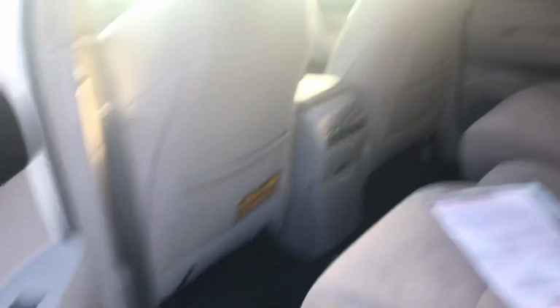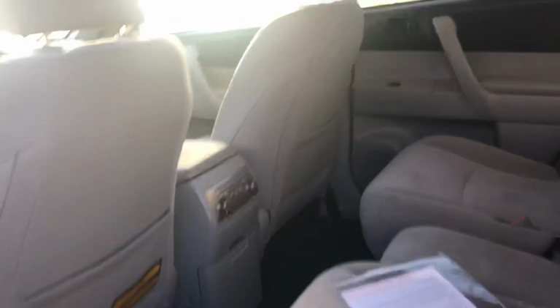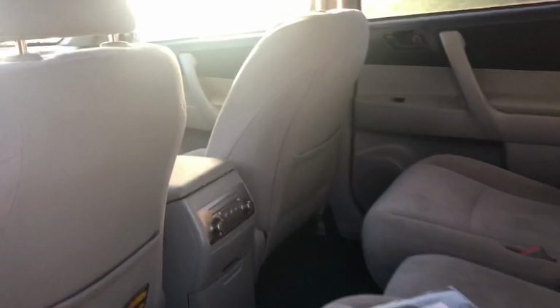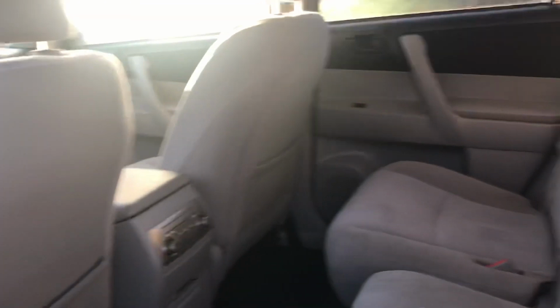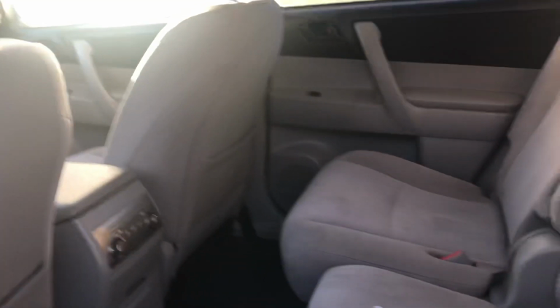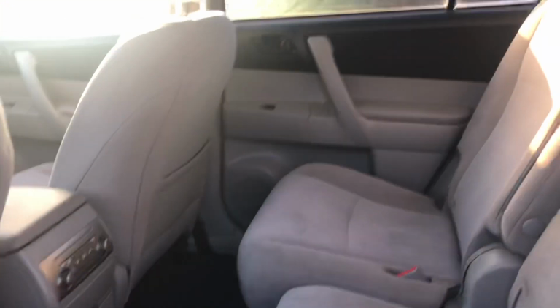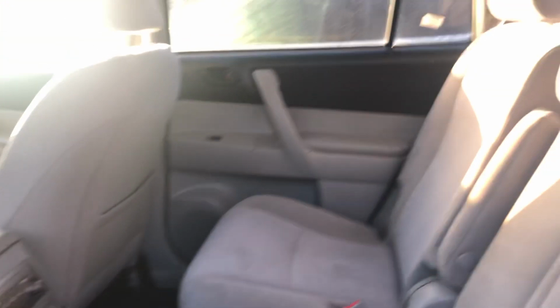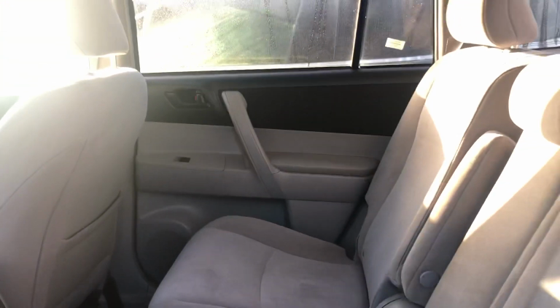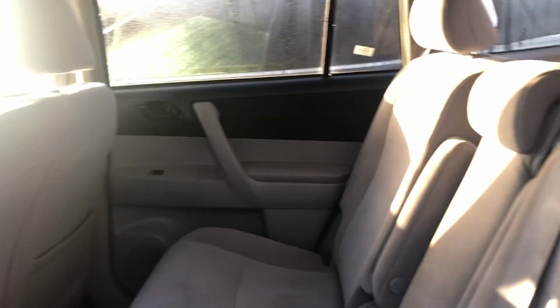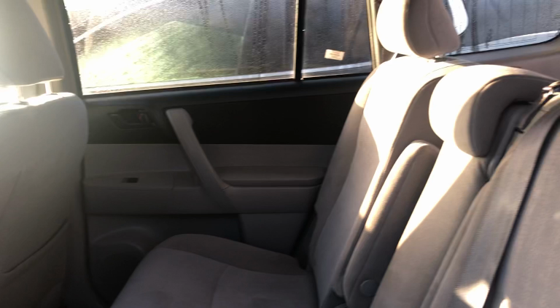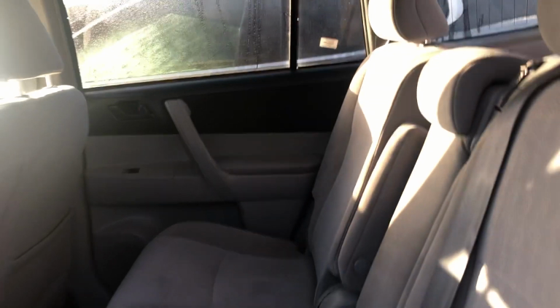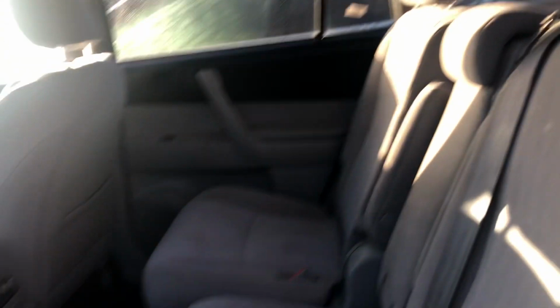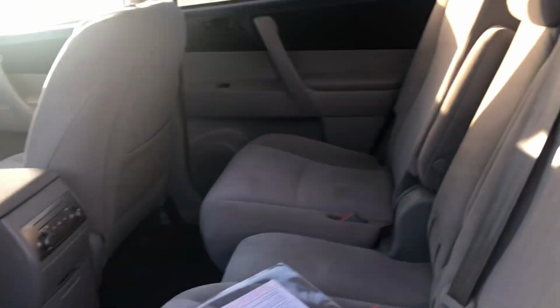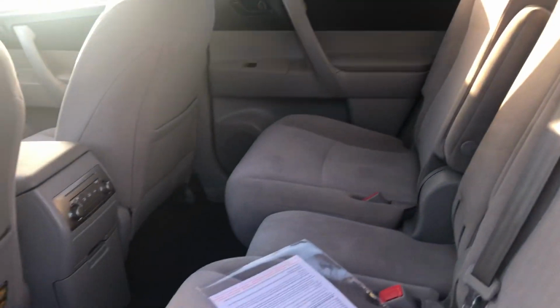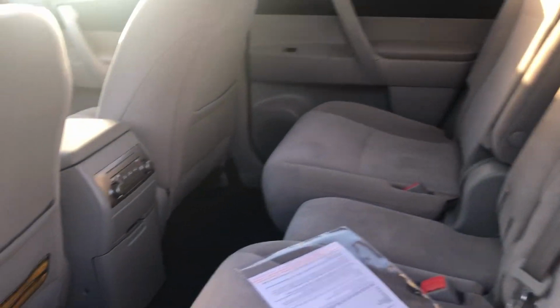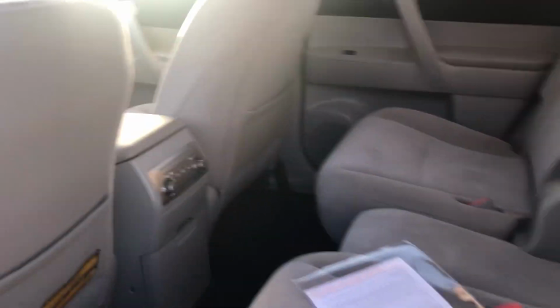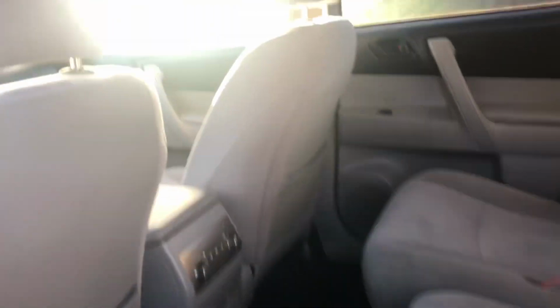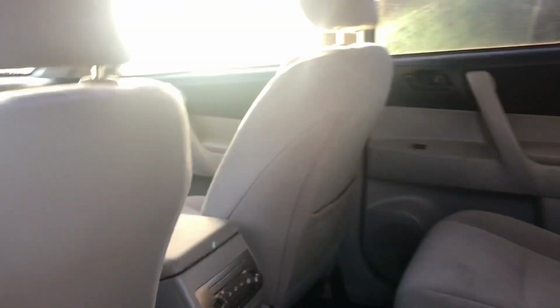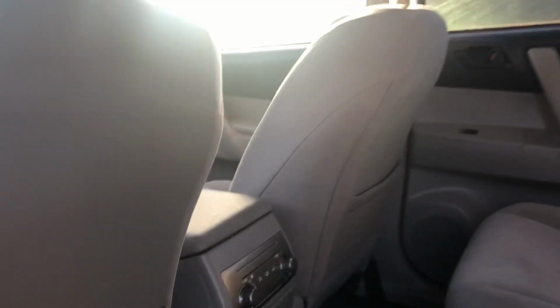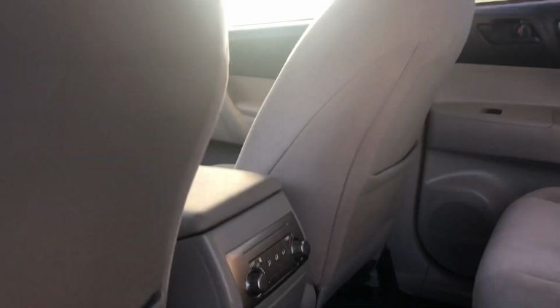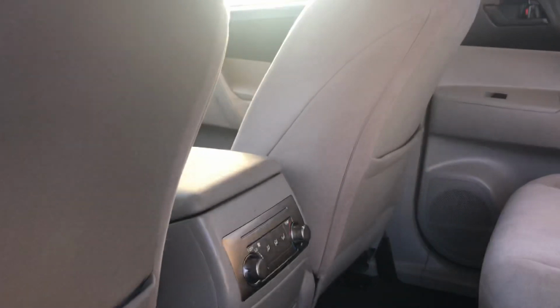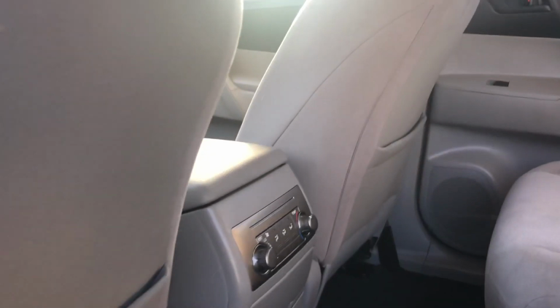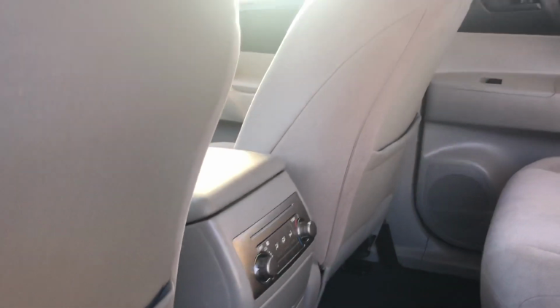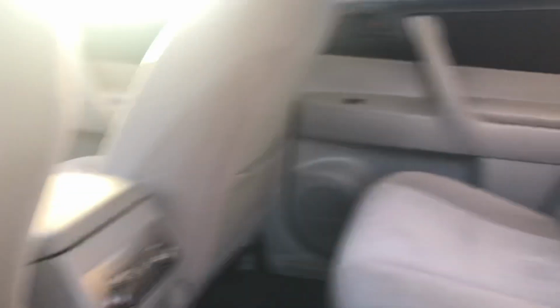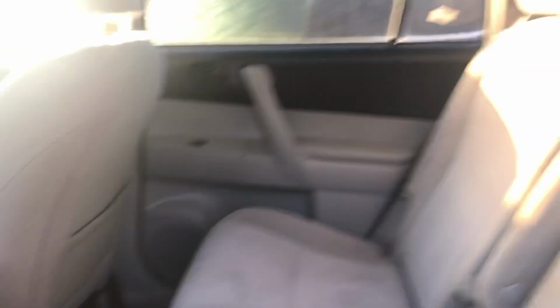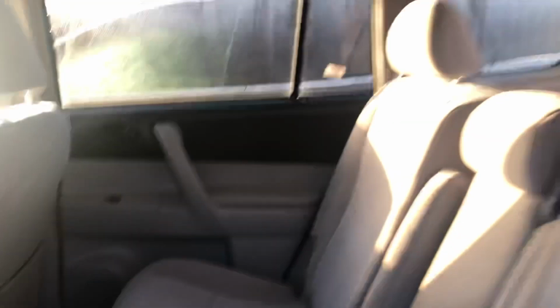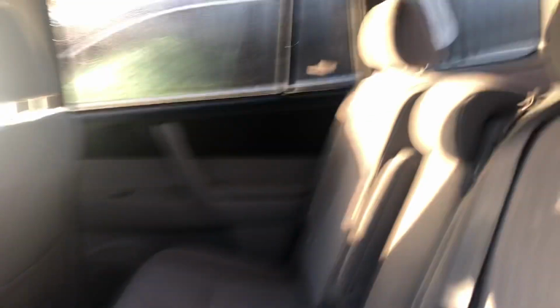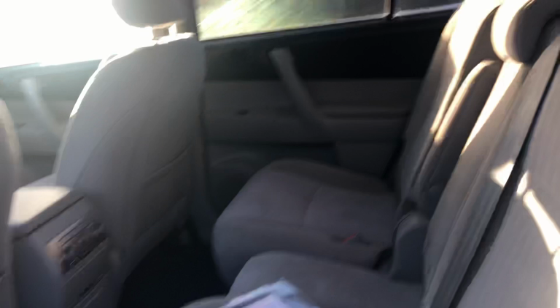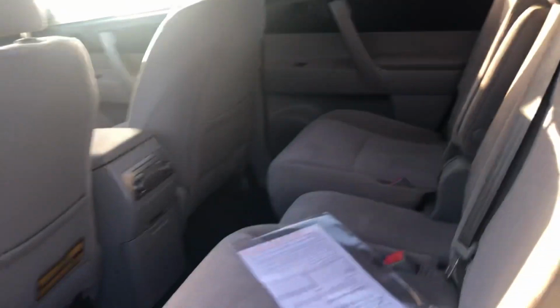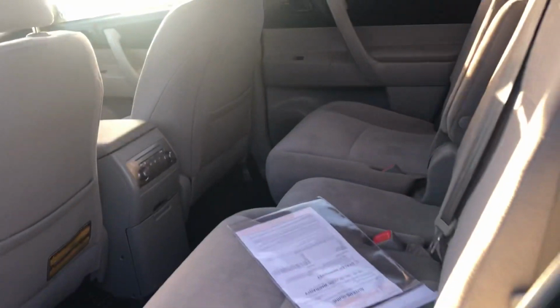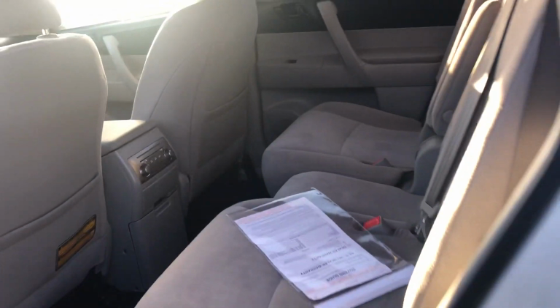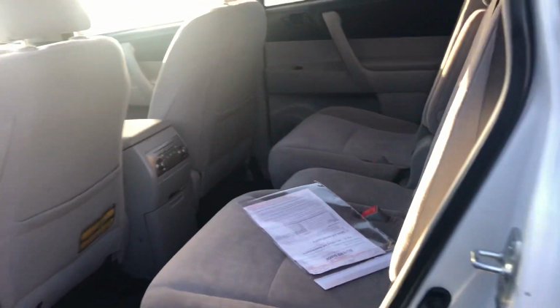On to the back seats, you have lots of leg and knee room for your passengers. They can adjust their own temperature back here, and you can also lay these seats flat if needed.